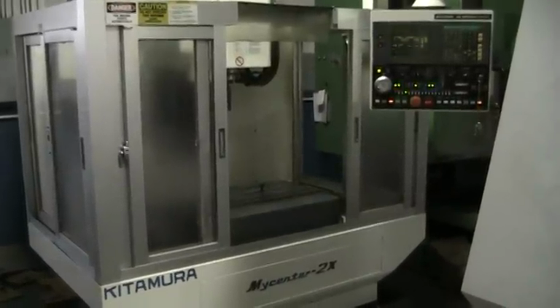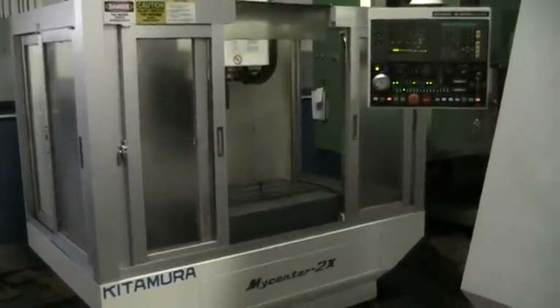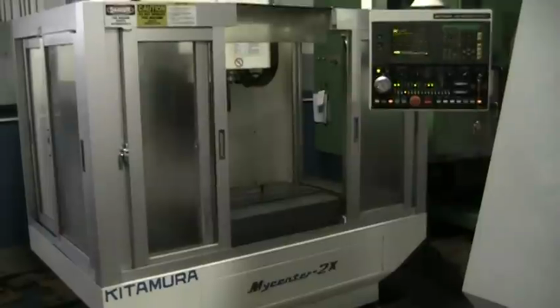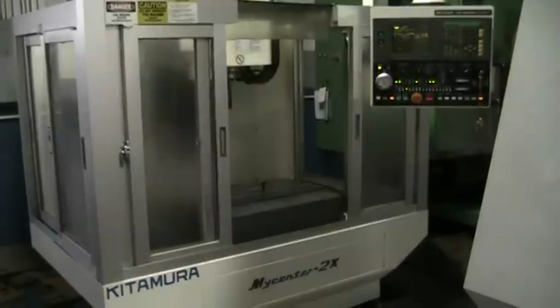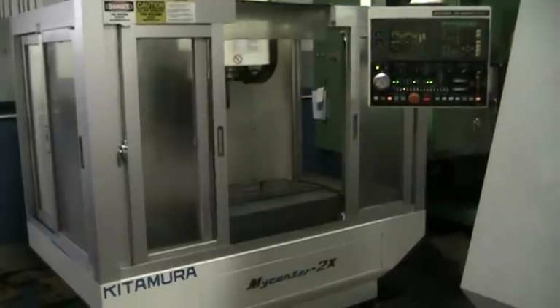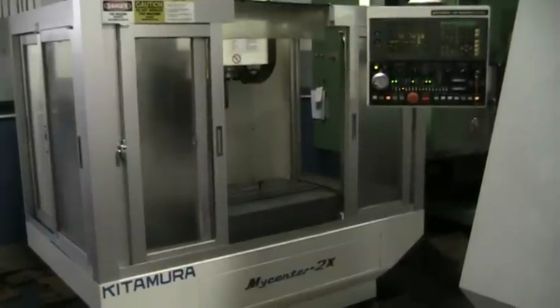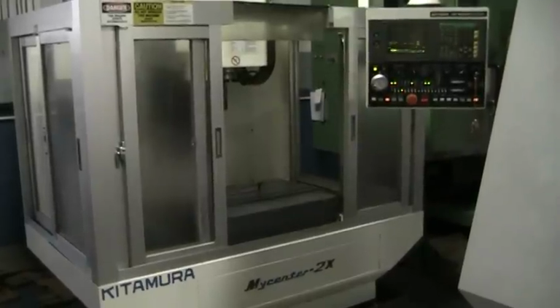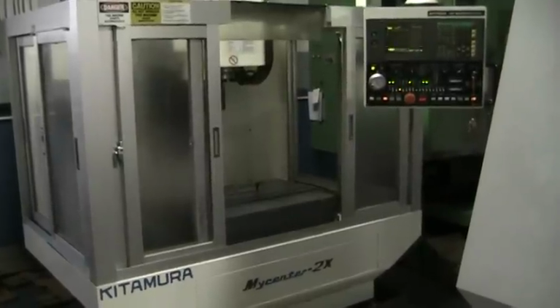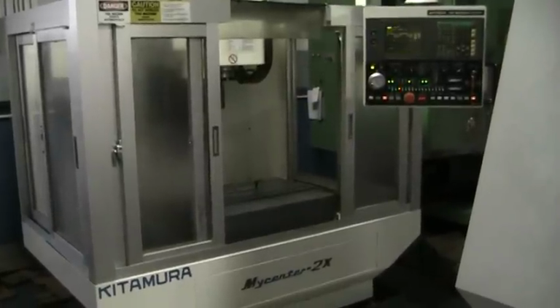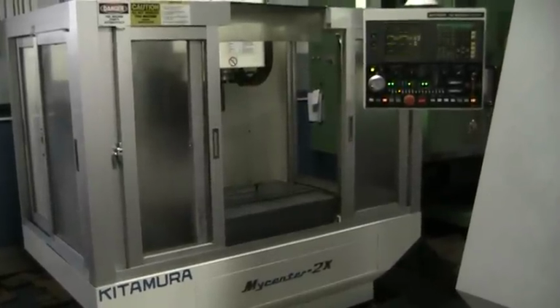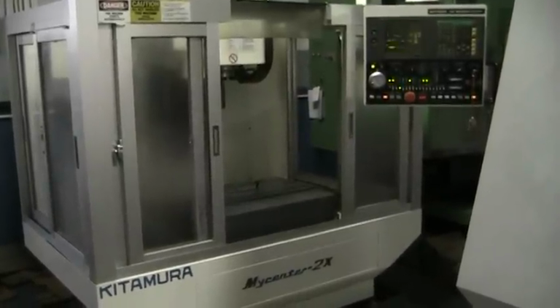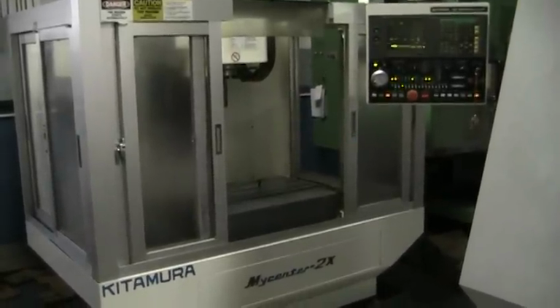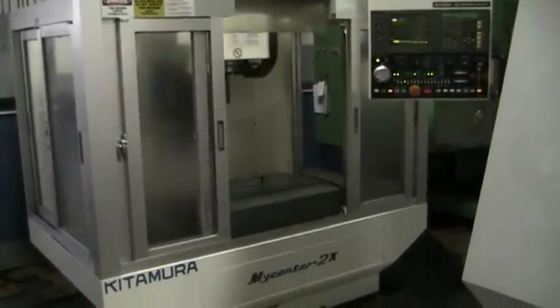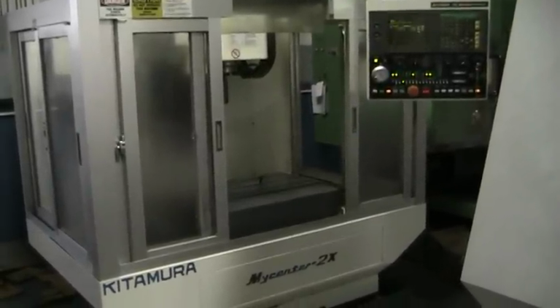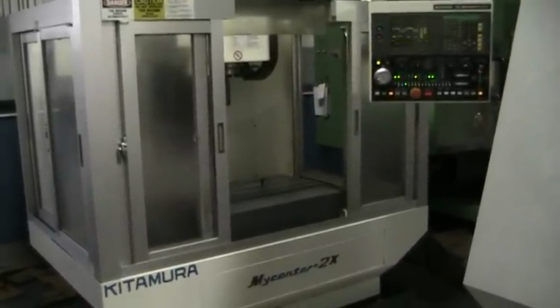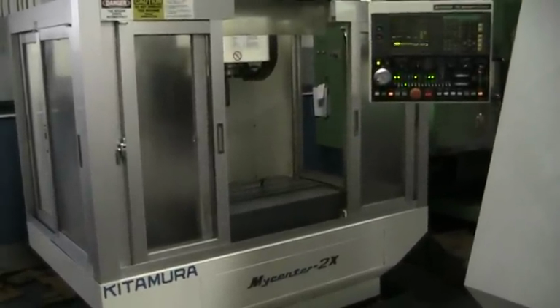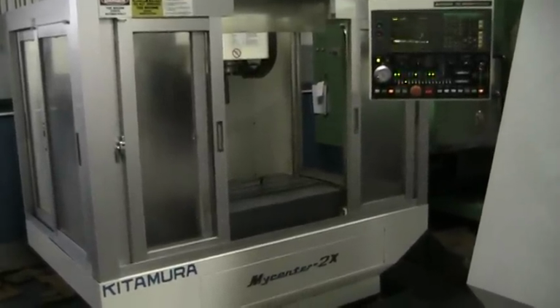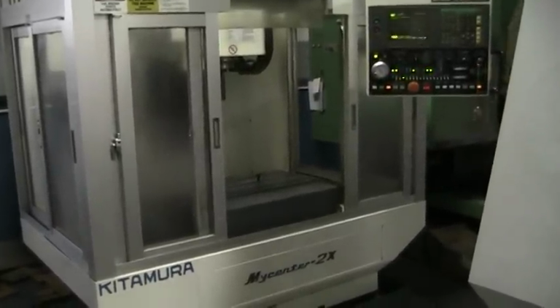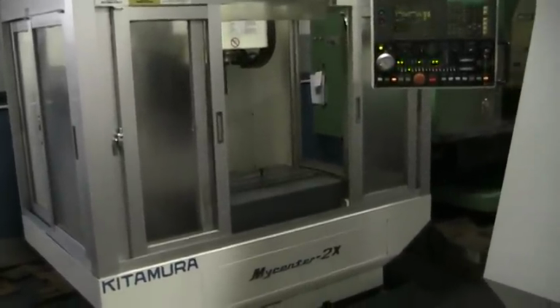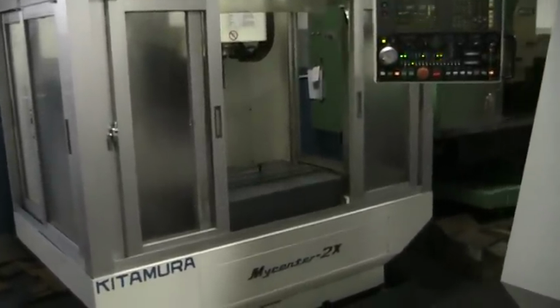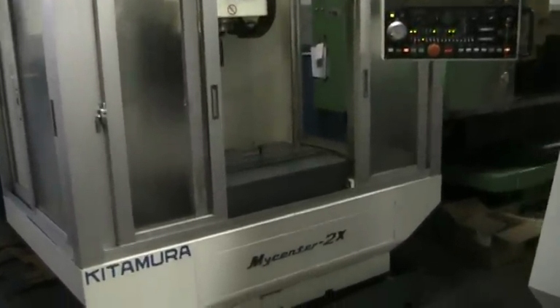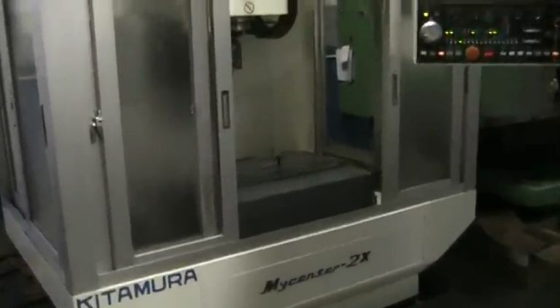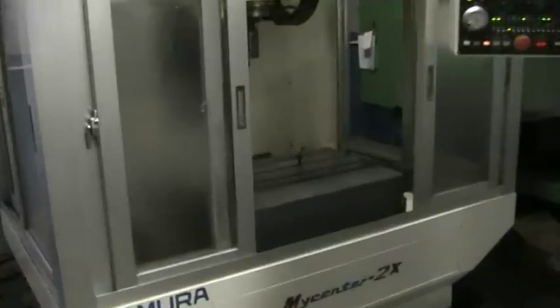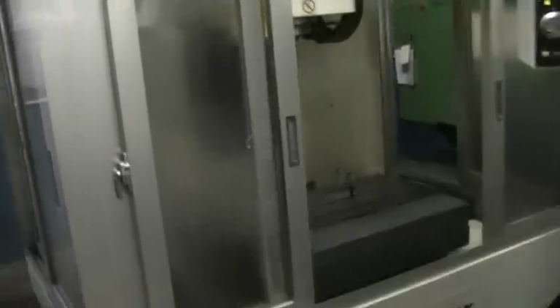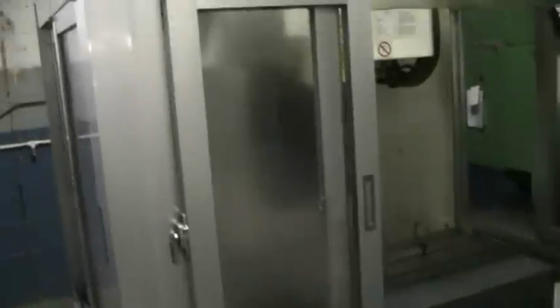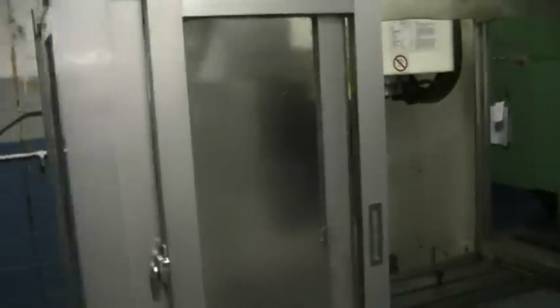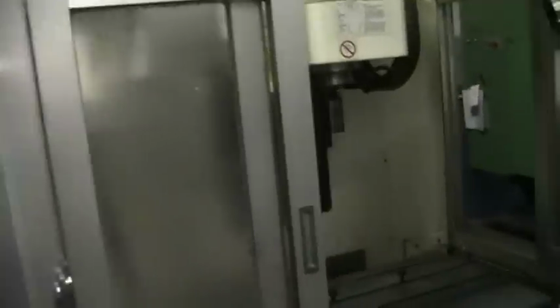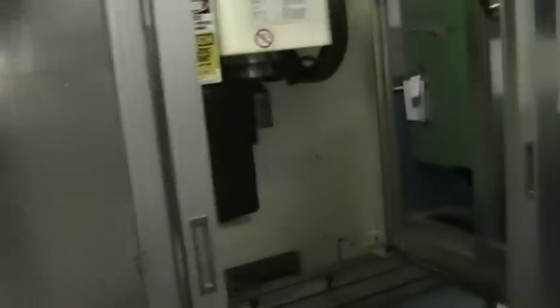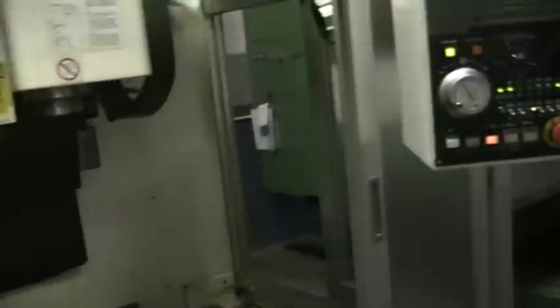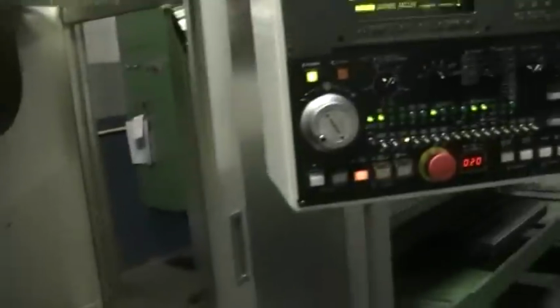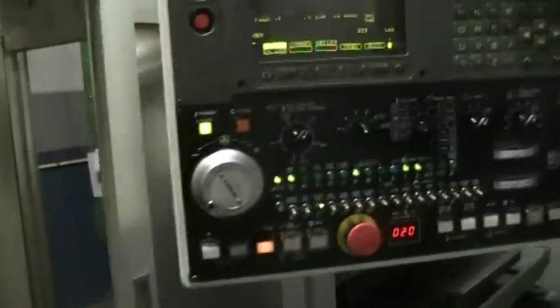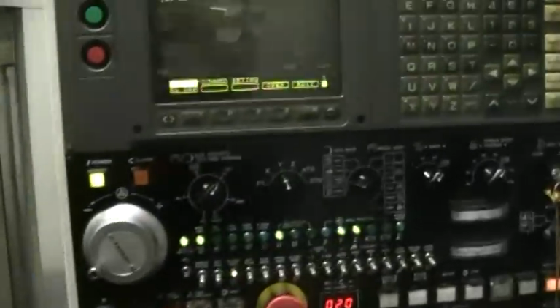This is a video inspection of the Kitamura MyCenter 2X. We've got a small program that we're going to run for you.